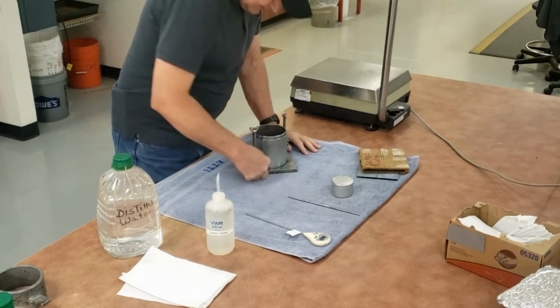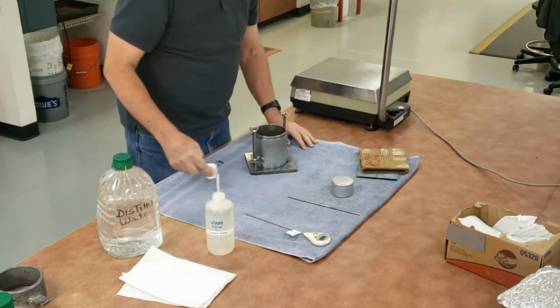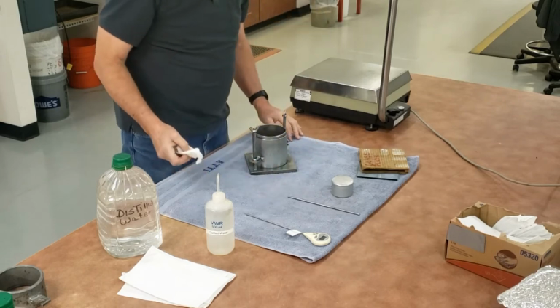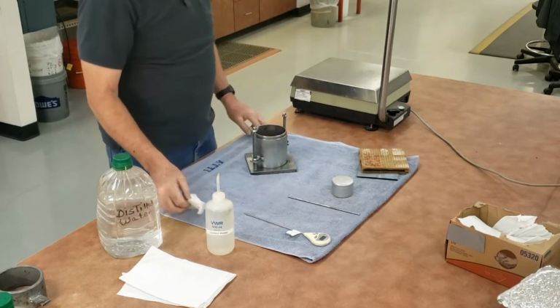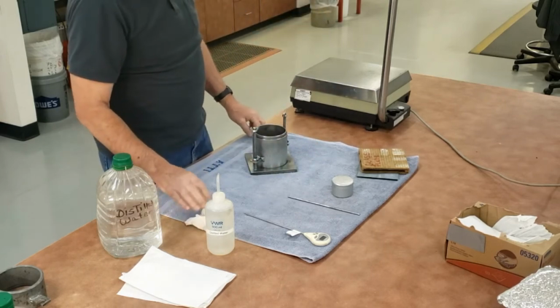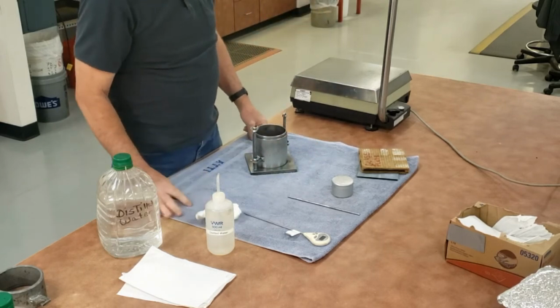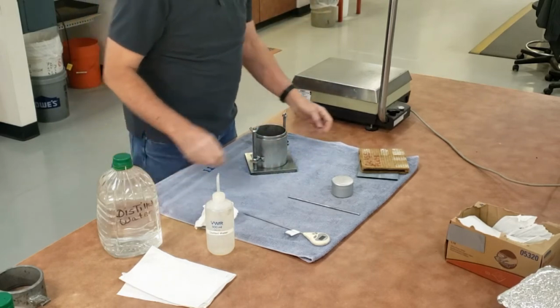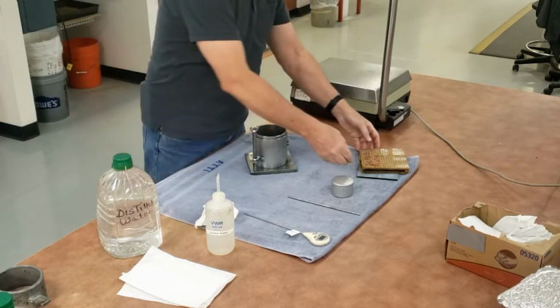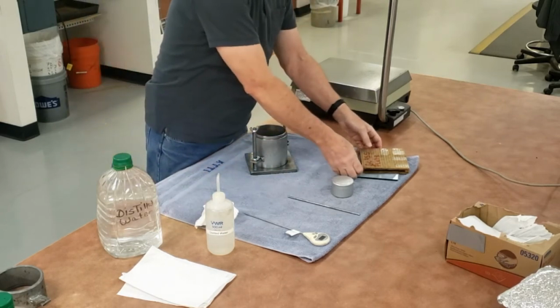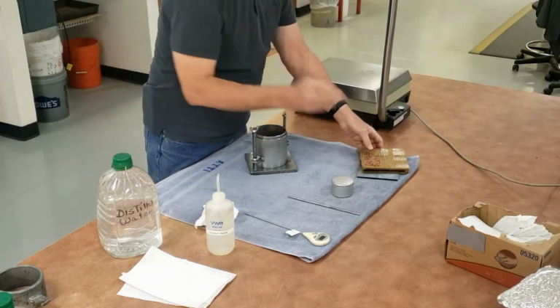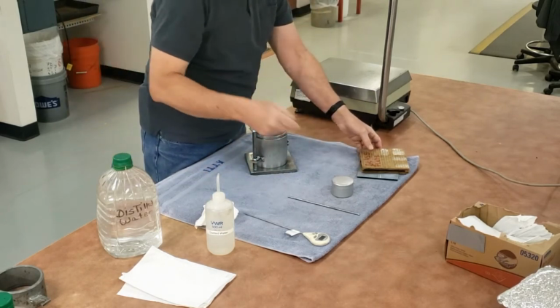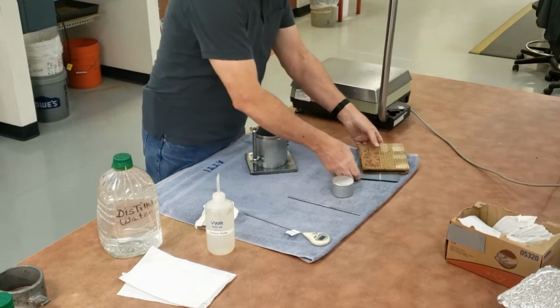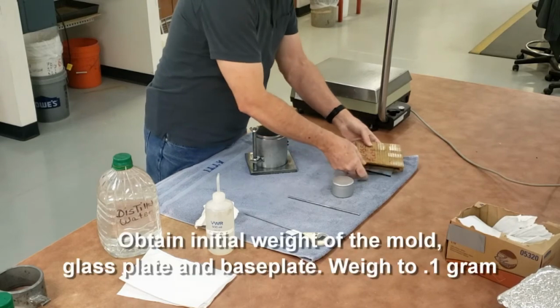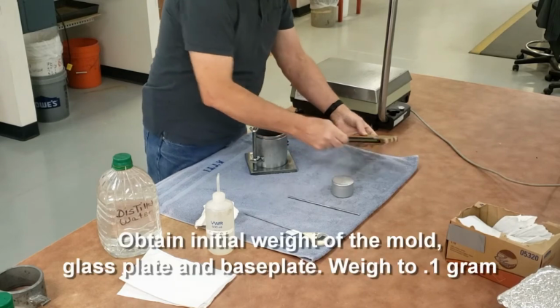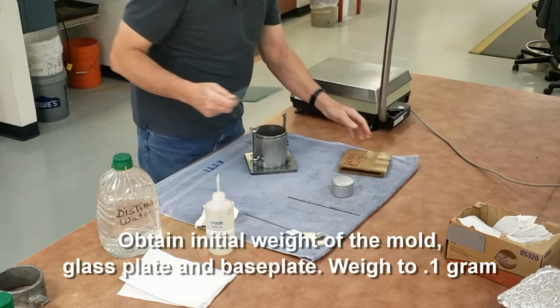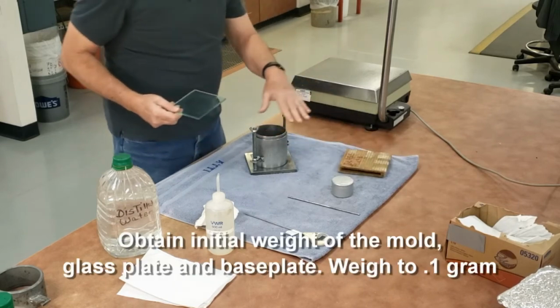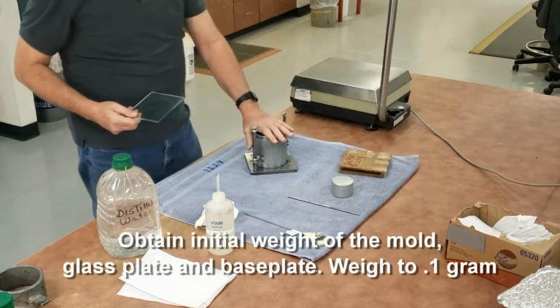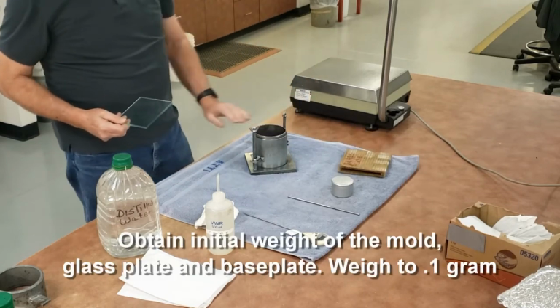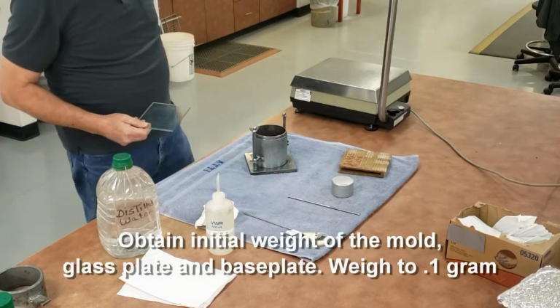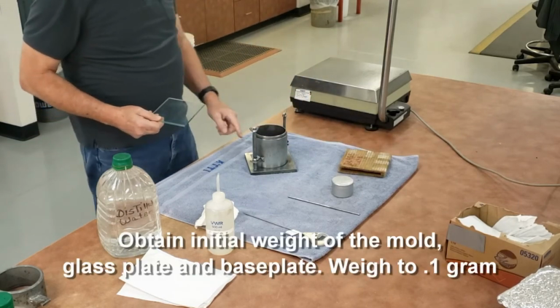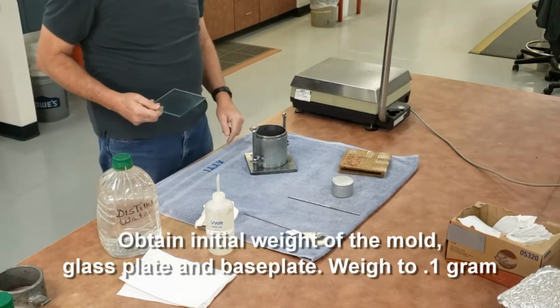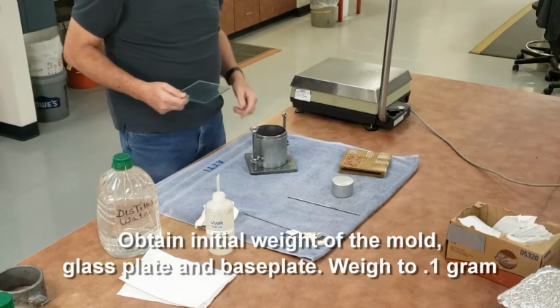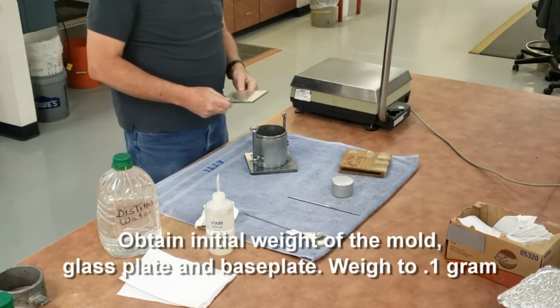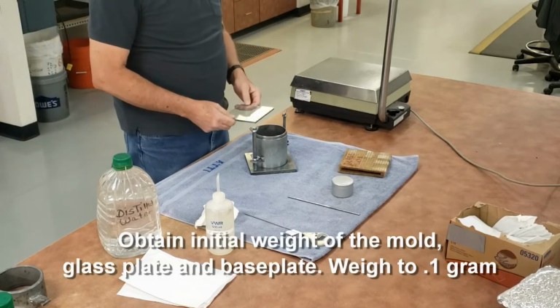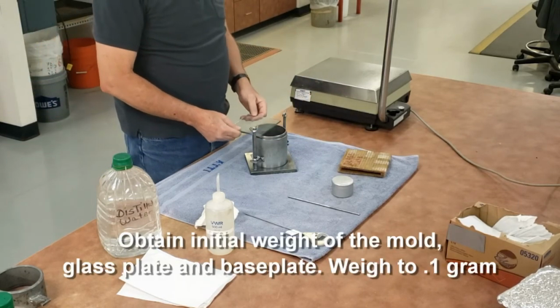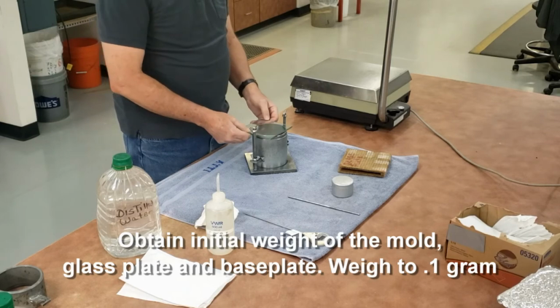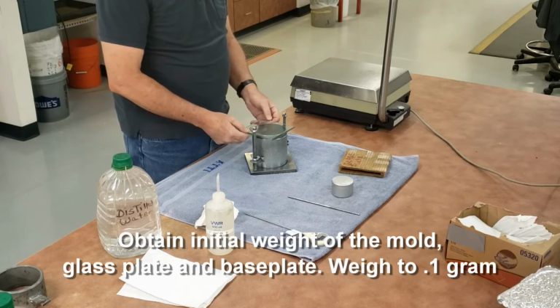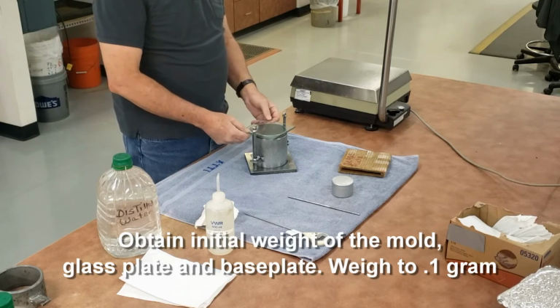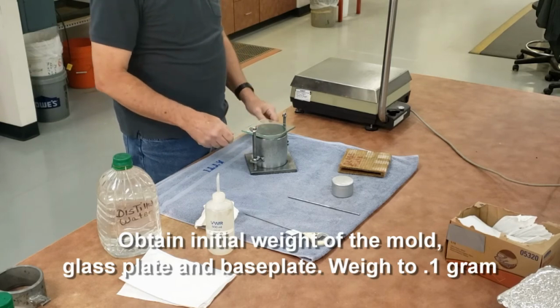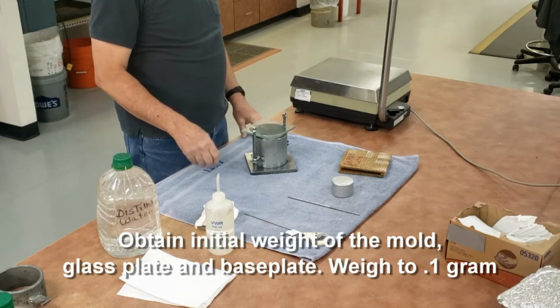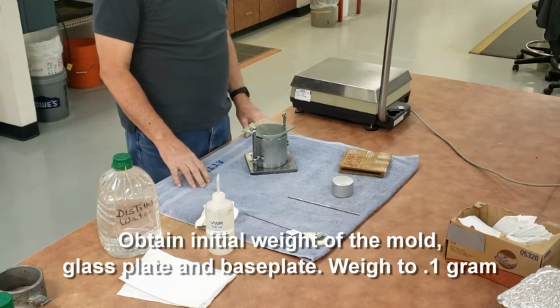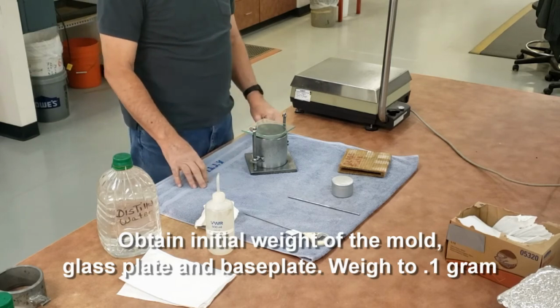All the excess grease is gone. Now I need to get my initial weight of the mold, base plate, and the glass plate. I'm going to weigh that to the nearest 0.1 gram.